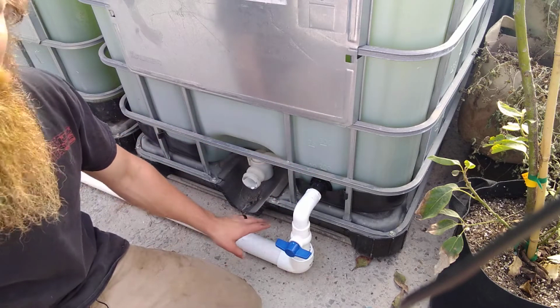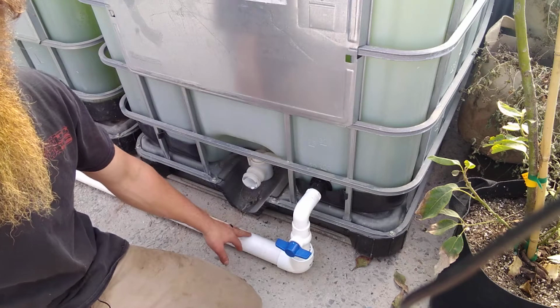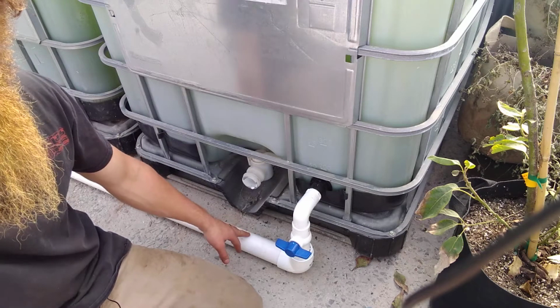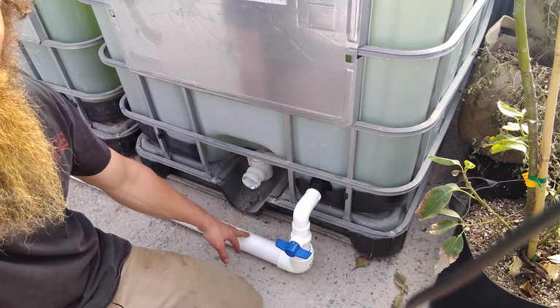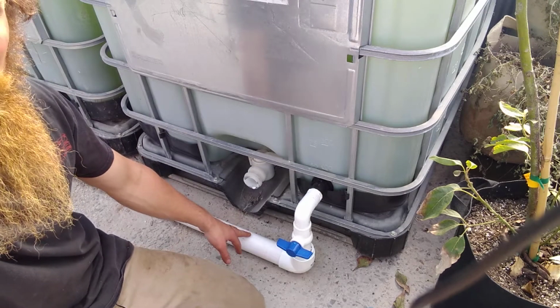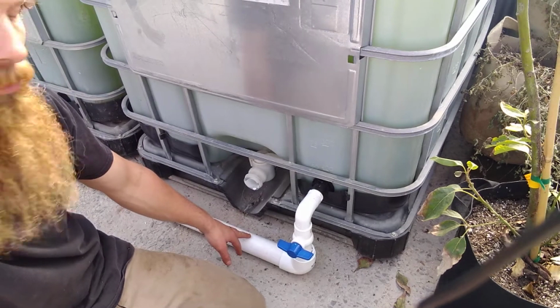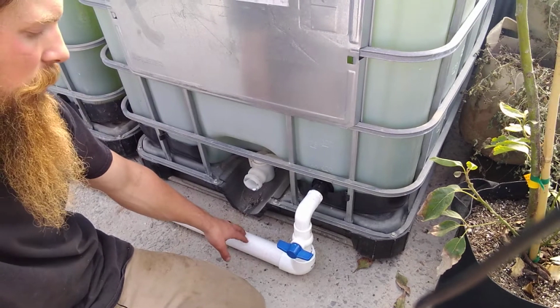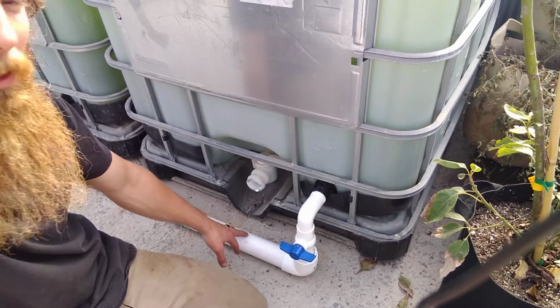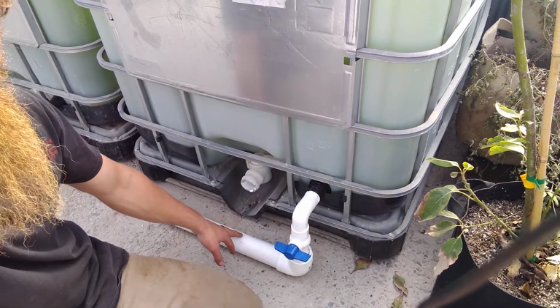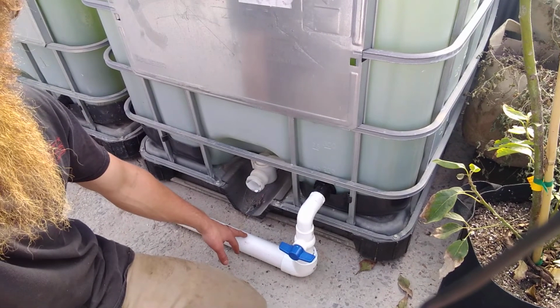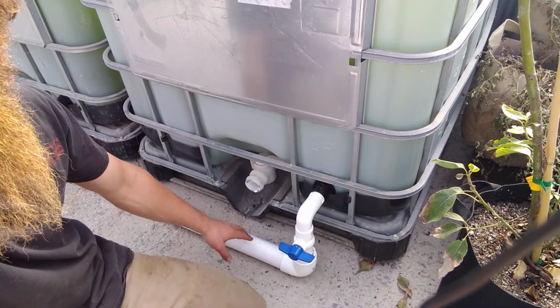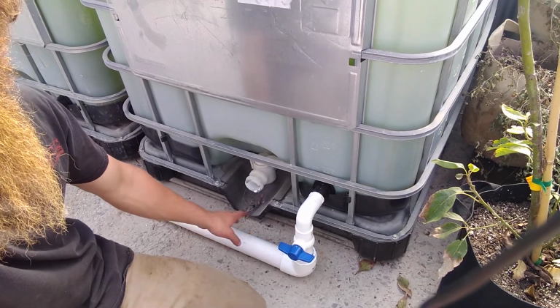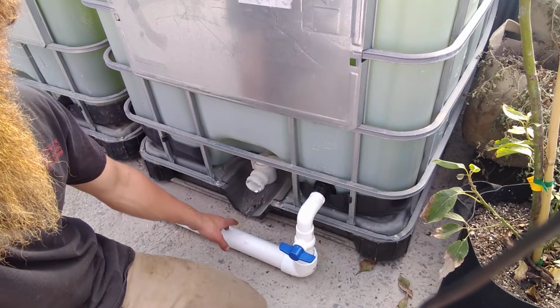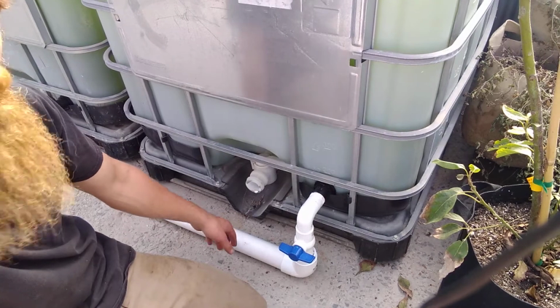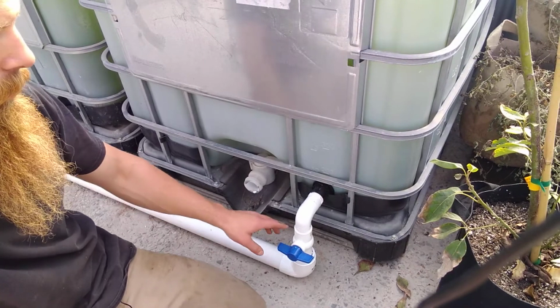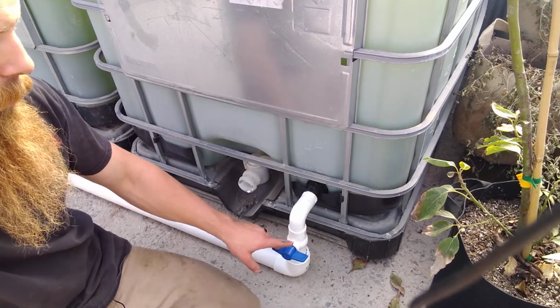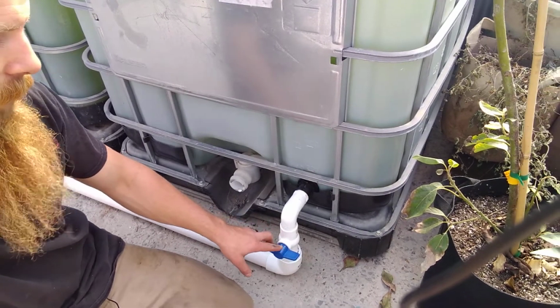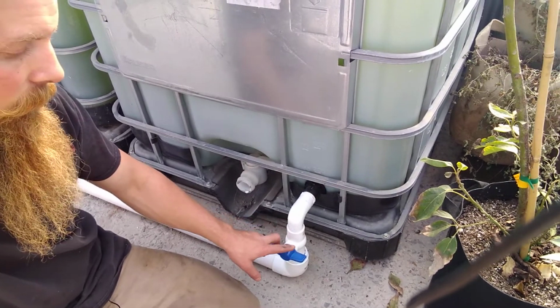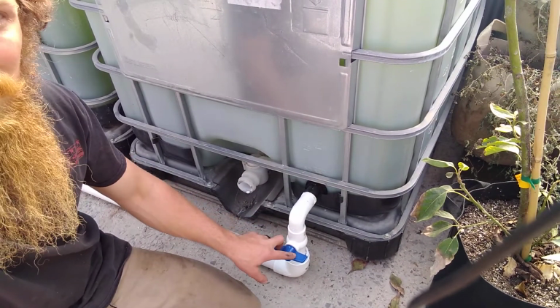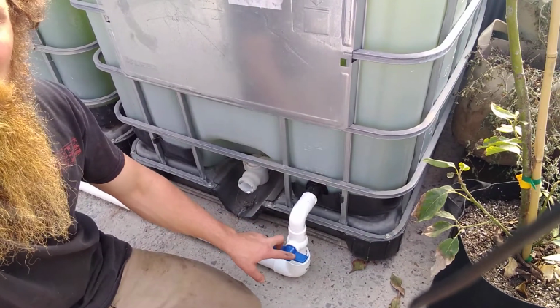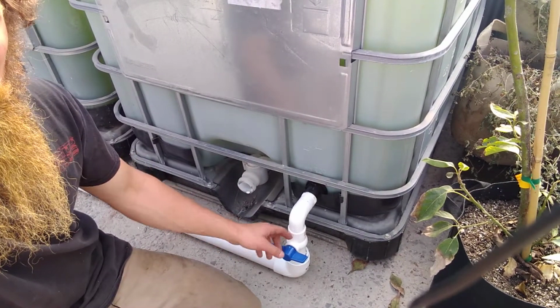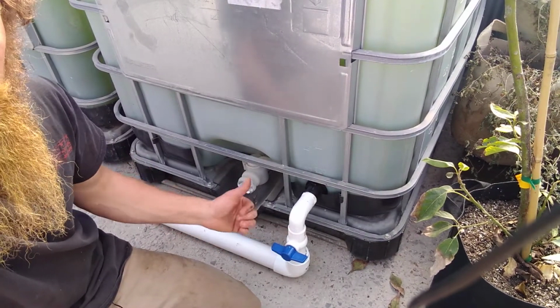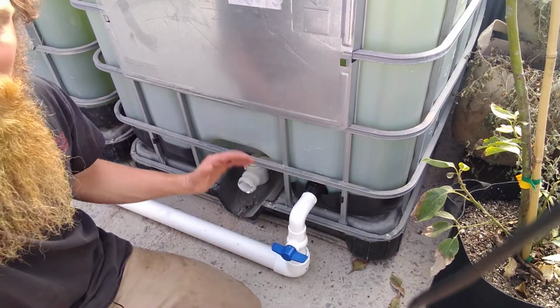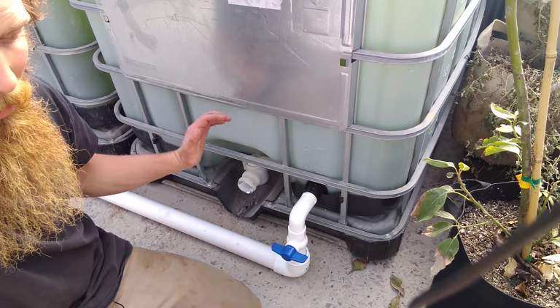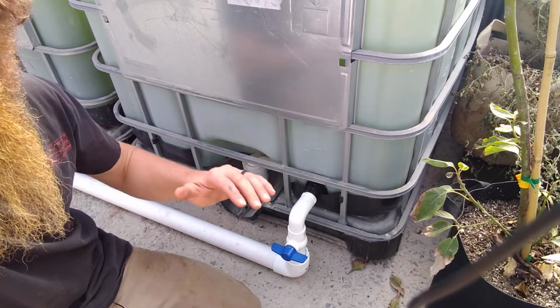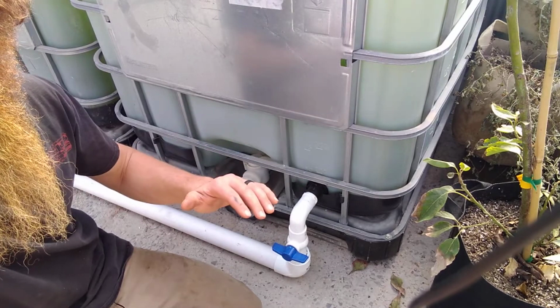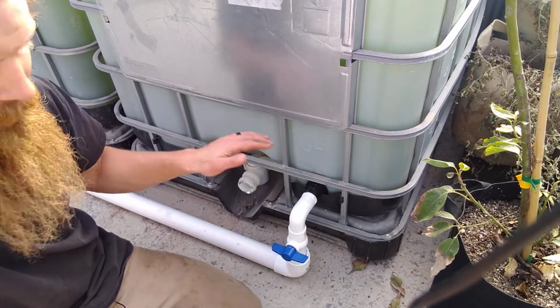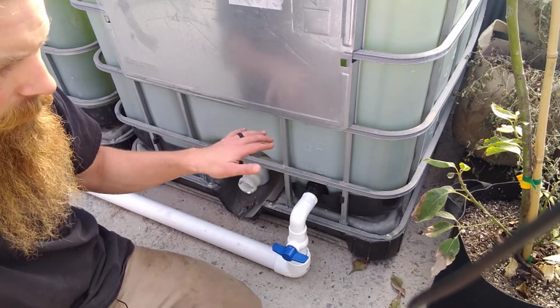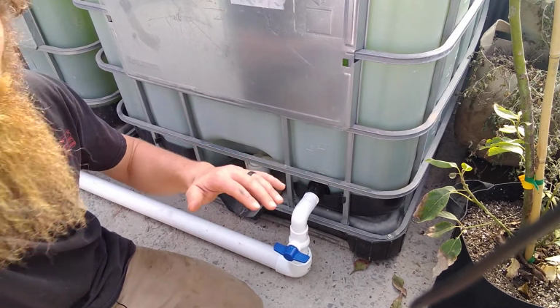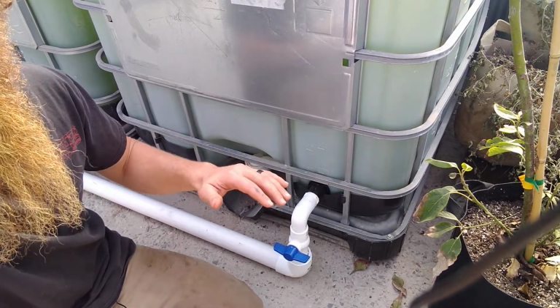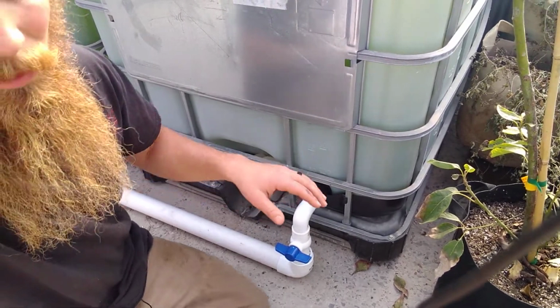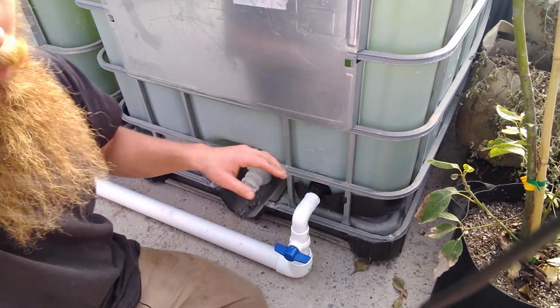Then we go into a 2 inch pipe here that runs the full length and ties all these tanks together. When the valve here is open on all four tanks the levels are going to moderate between them — they're going to level out.